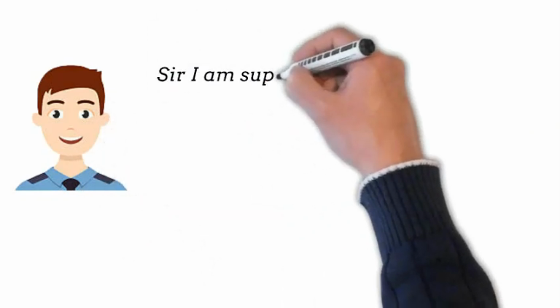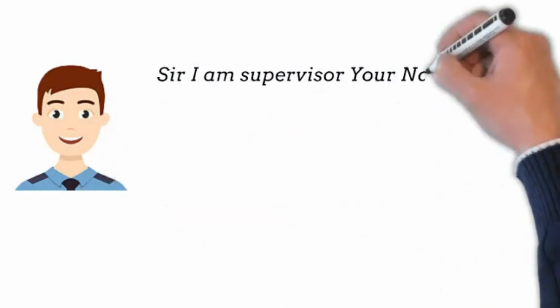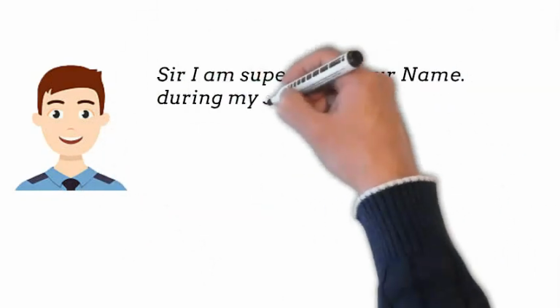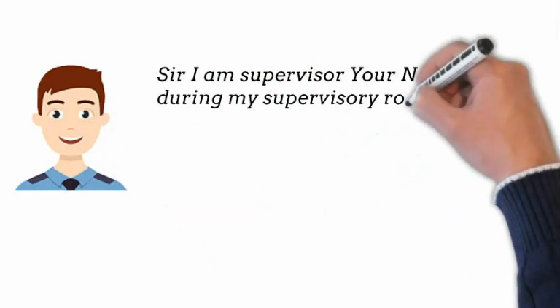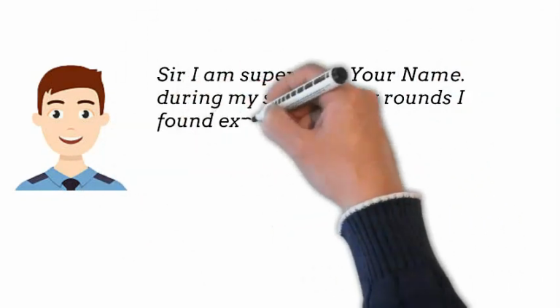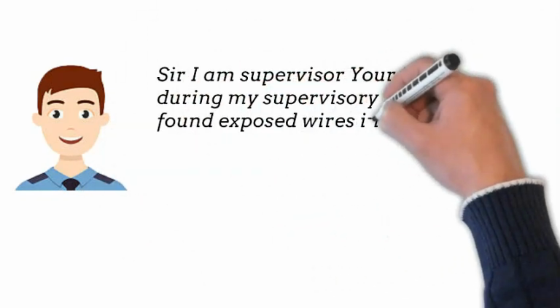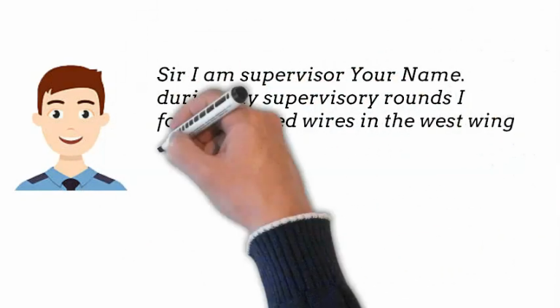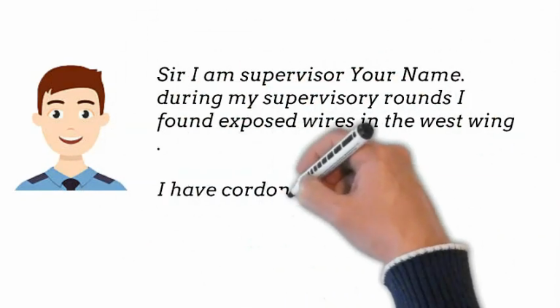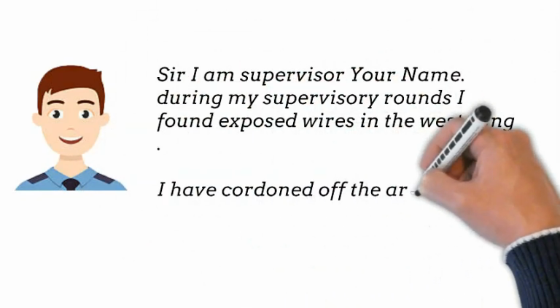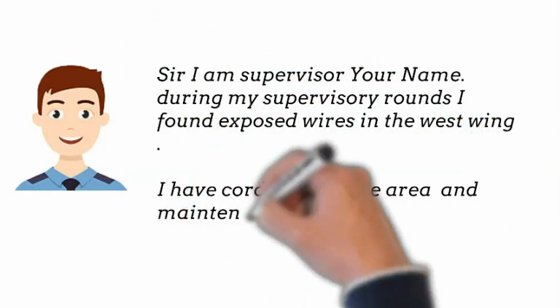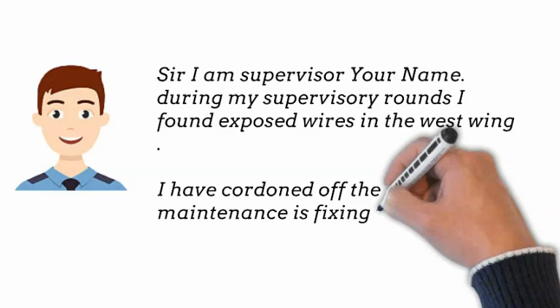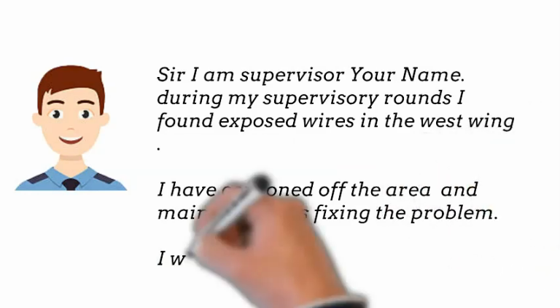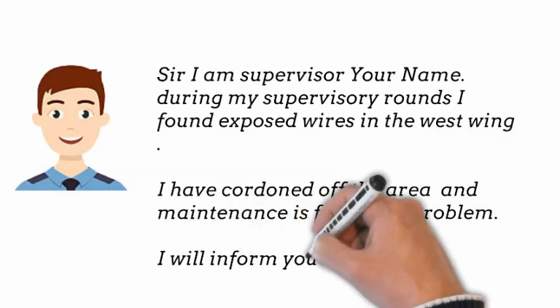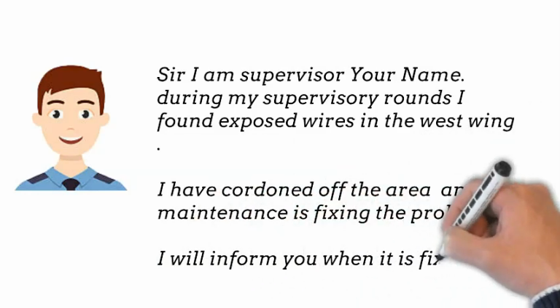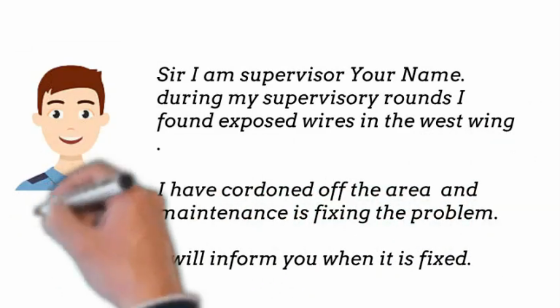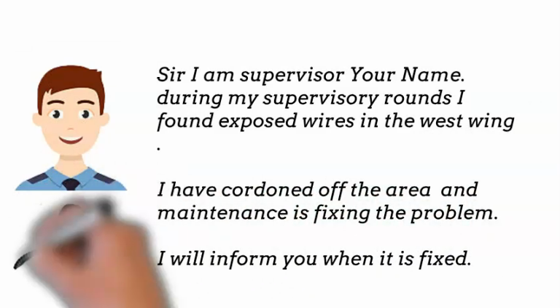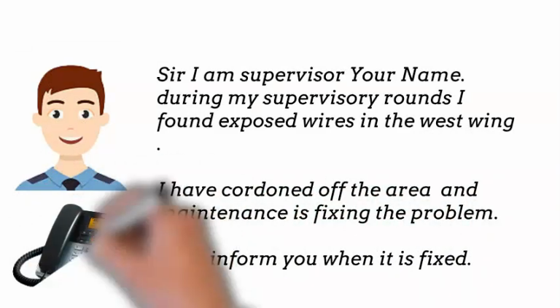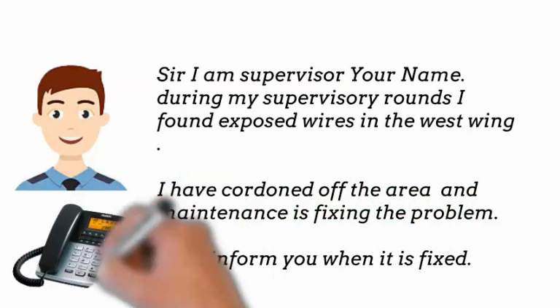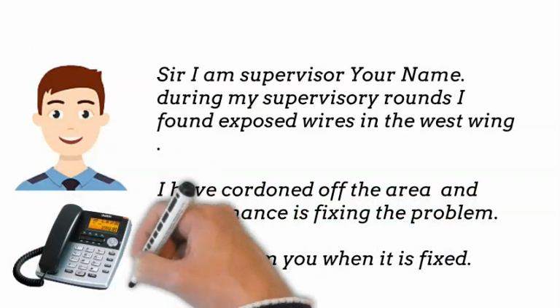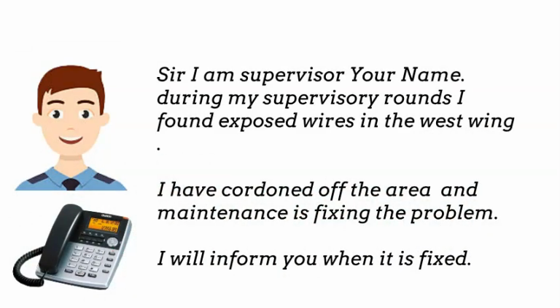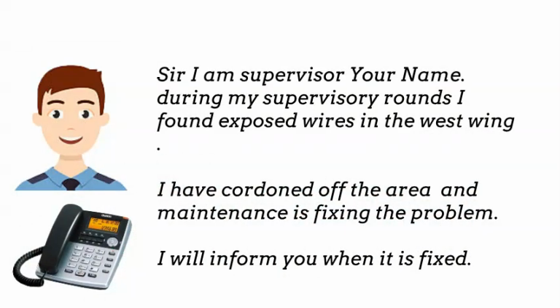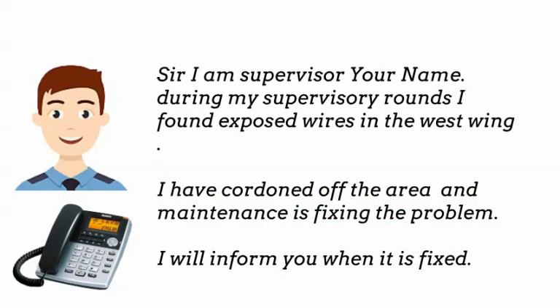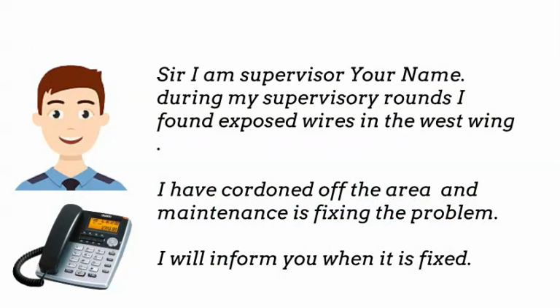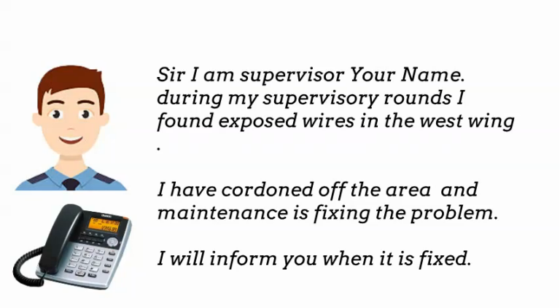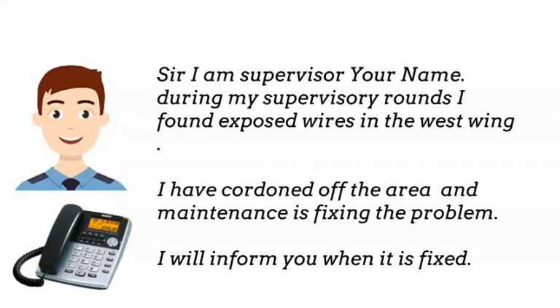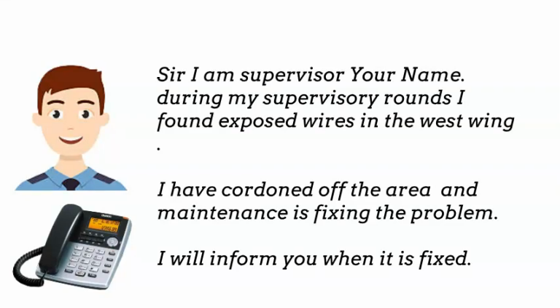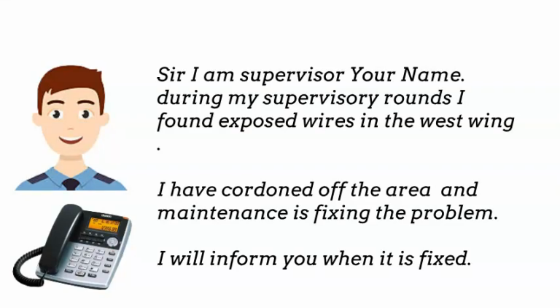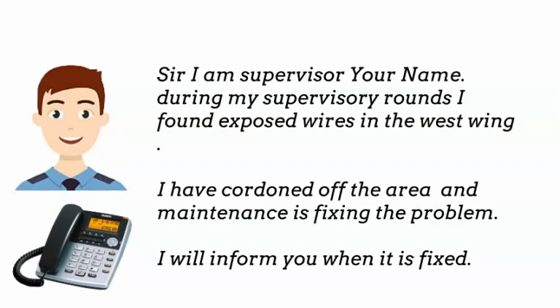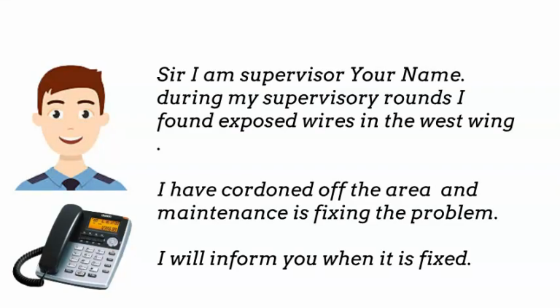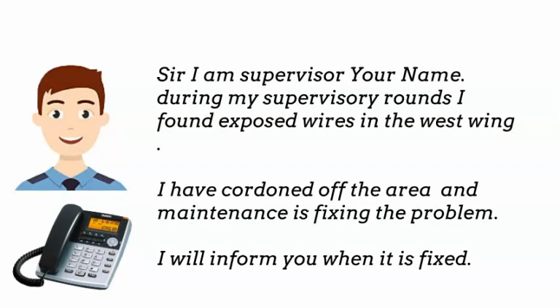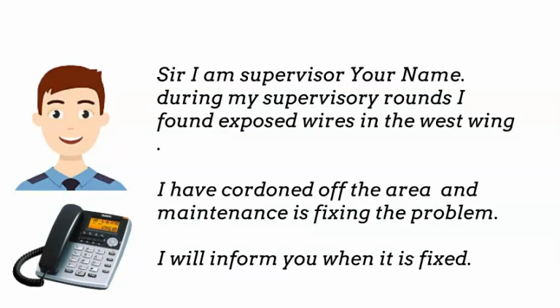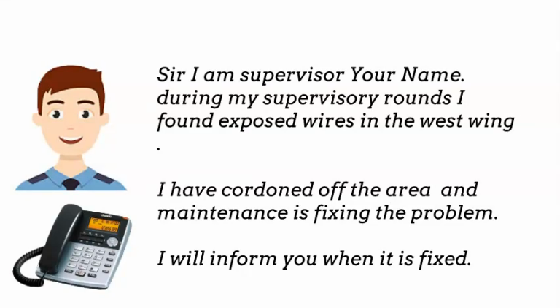Sir, I am Supervisor [your name]. During my supervisory rounds, I found exposed wires in the West Wing. I have cordoned off the area and maintenance is fixing the problem. I will inform you when it is fixed.